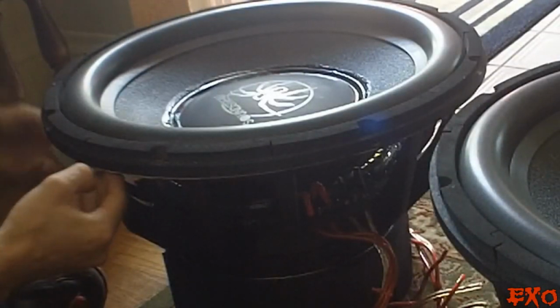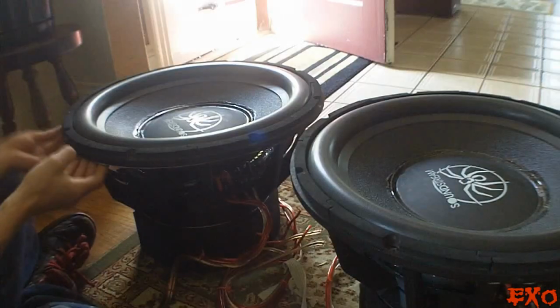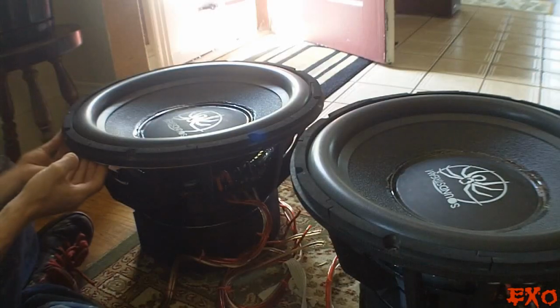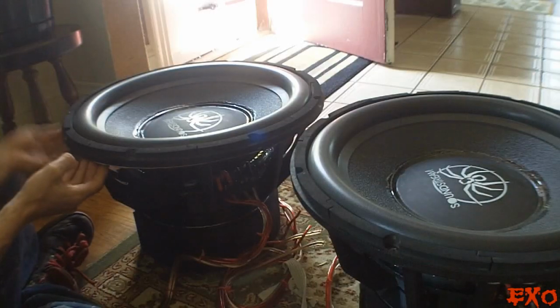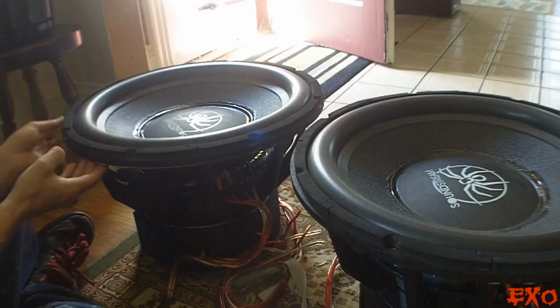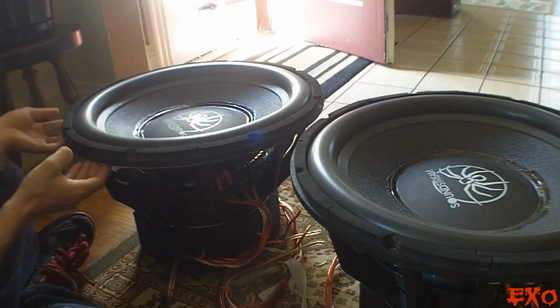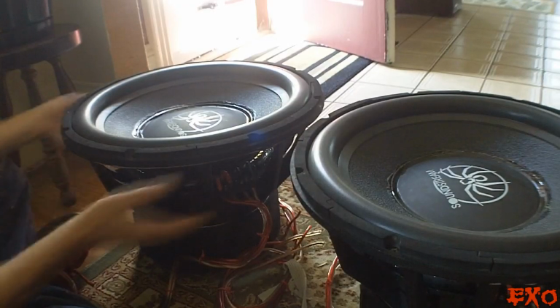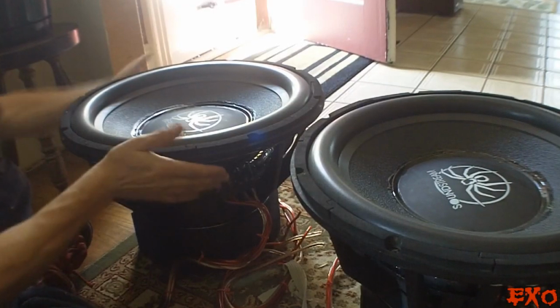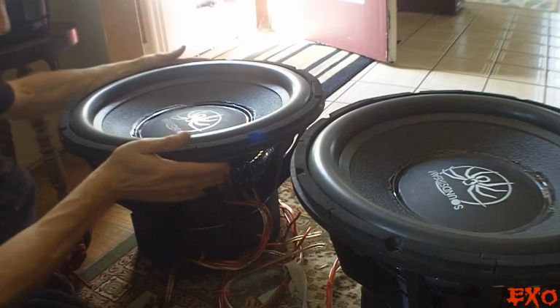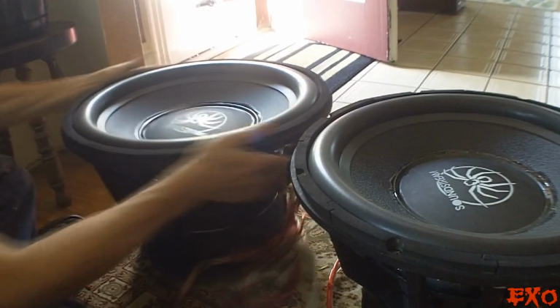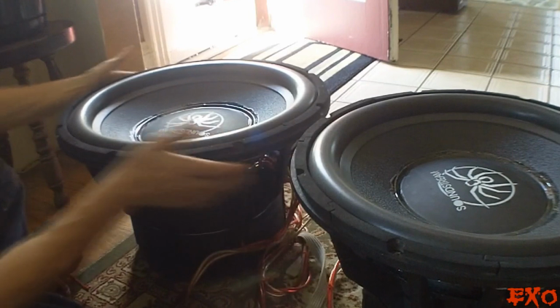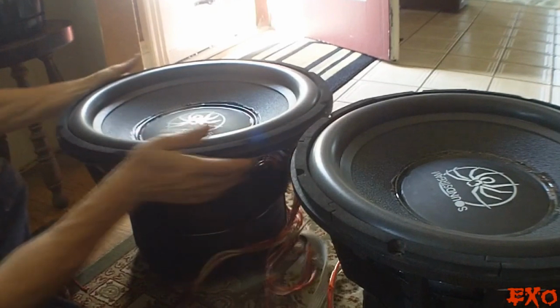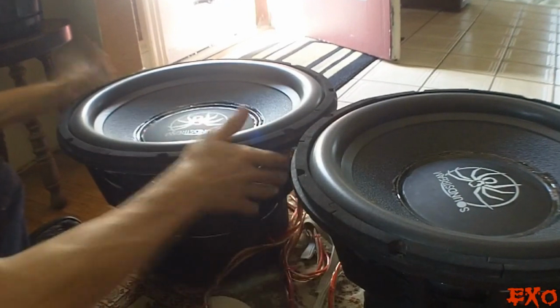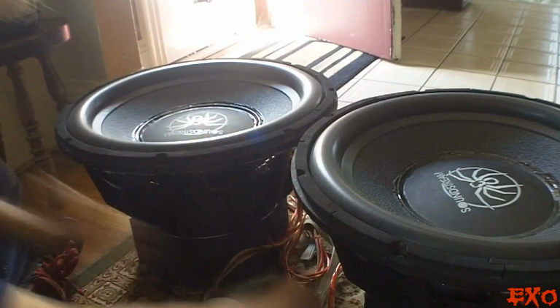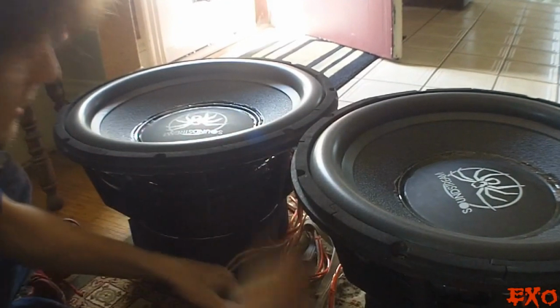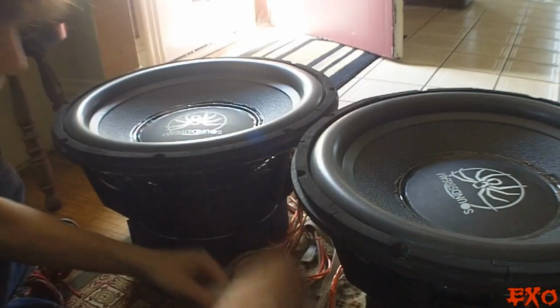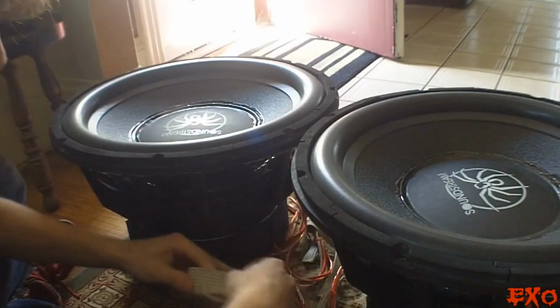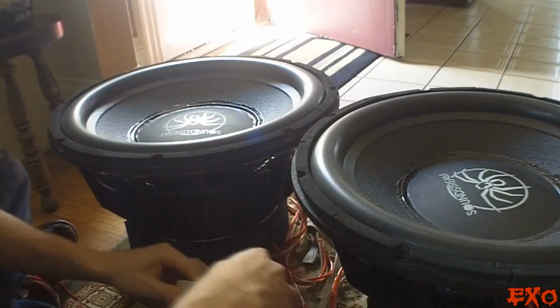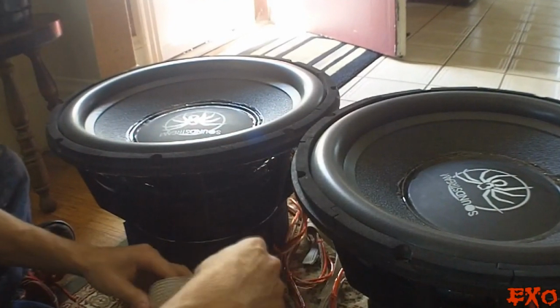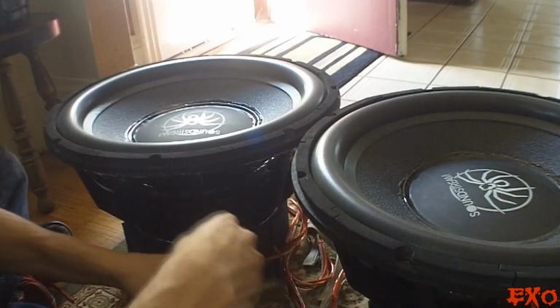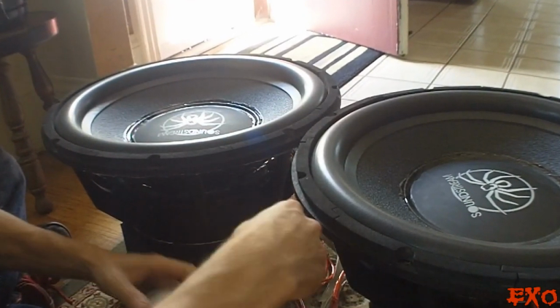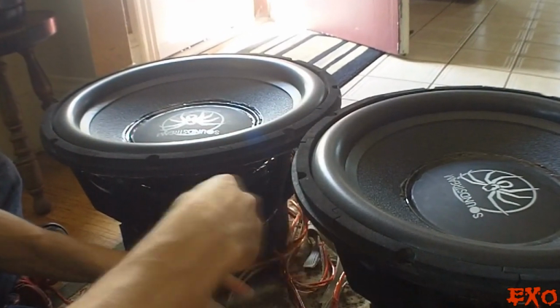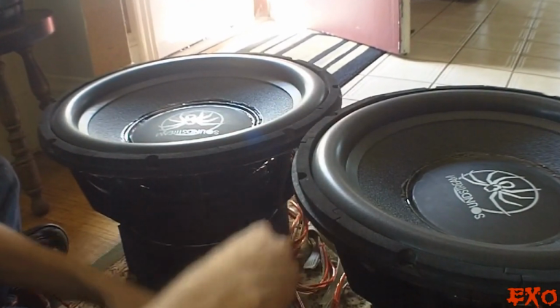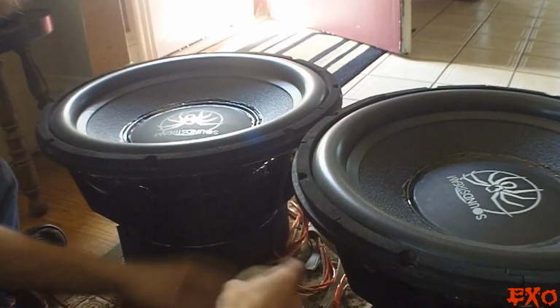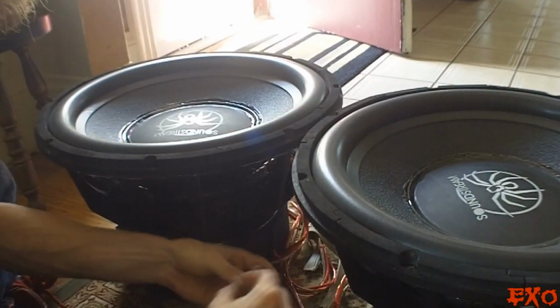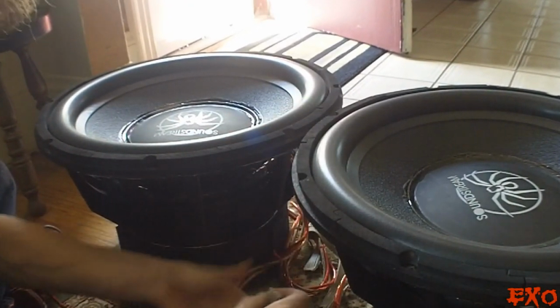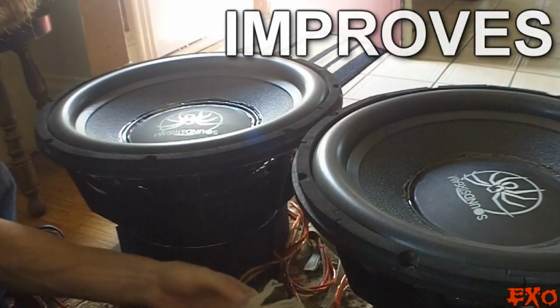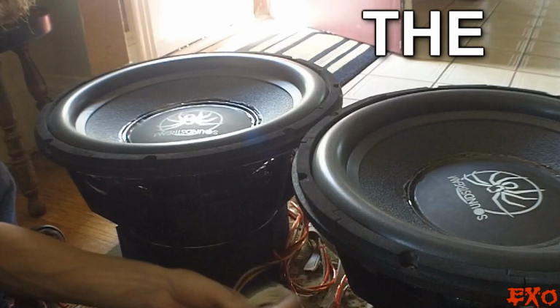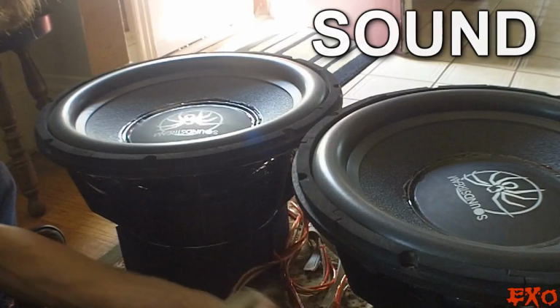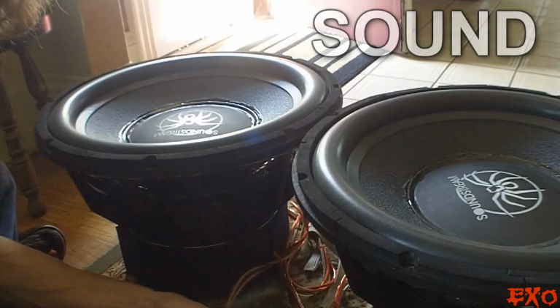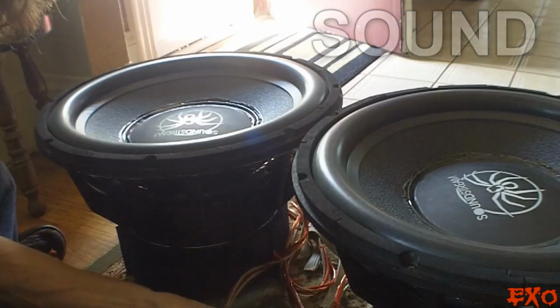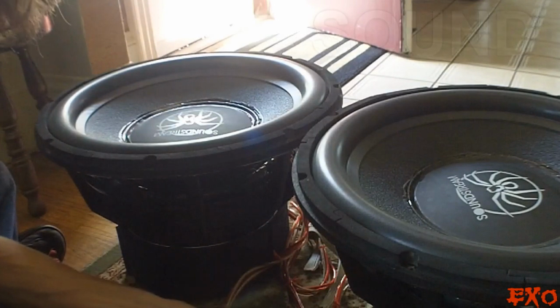We're coming up to a close here. Probably one more piece on the rim of this subwoofer, then we'll be all finished with sealing up the air leaks. And like I've said, this improves the sound so, so much.